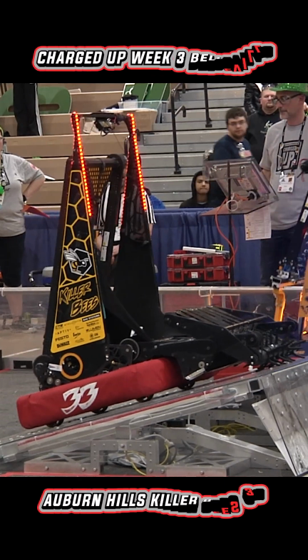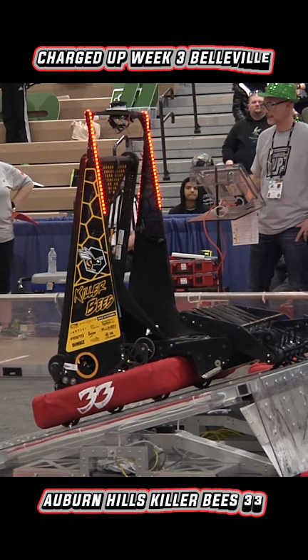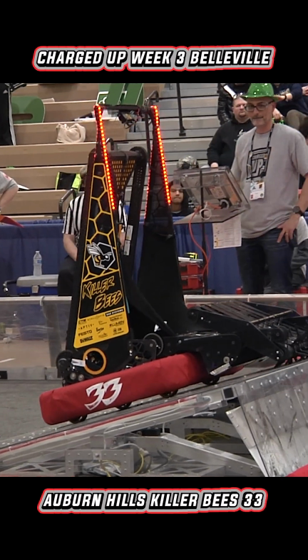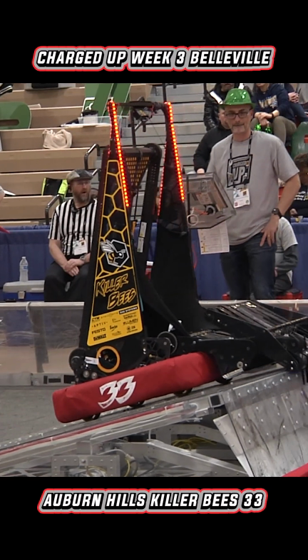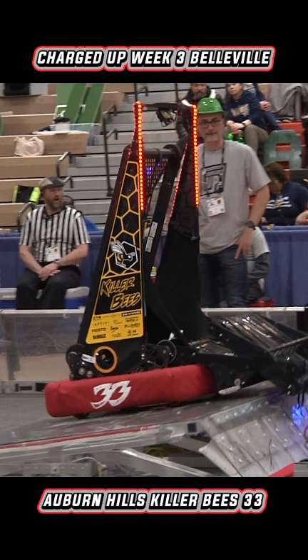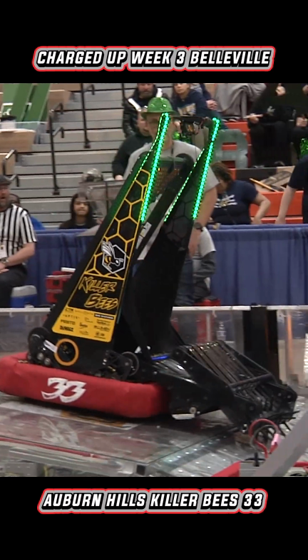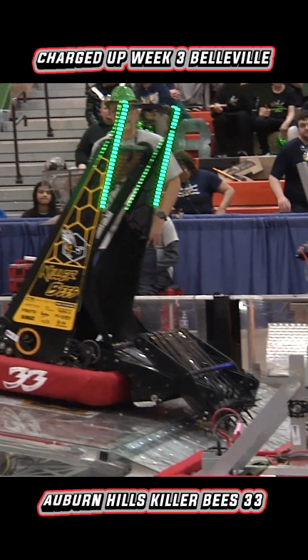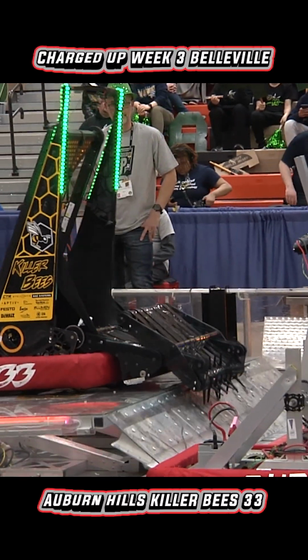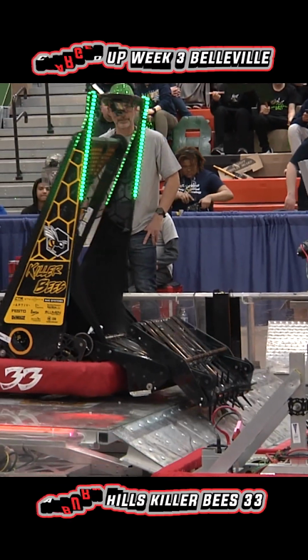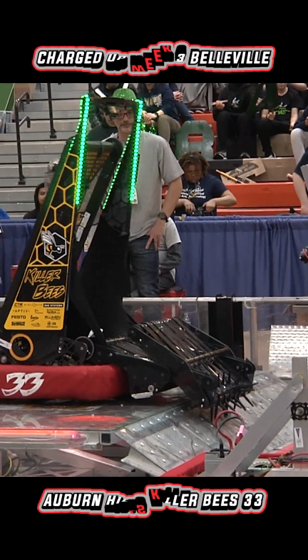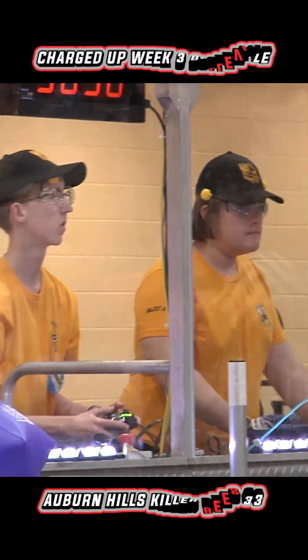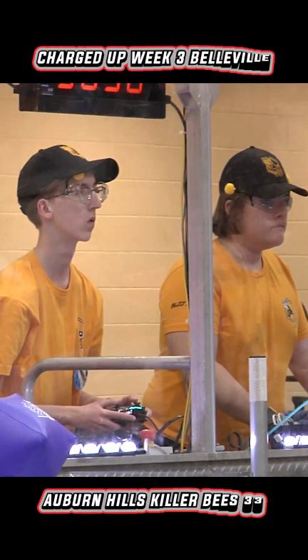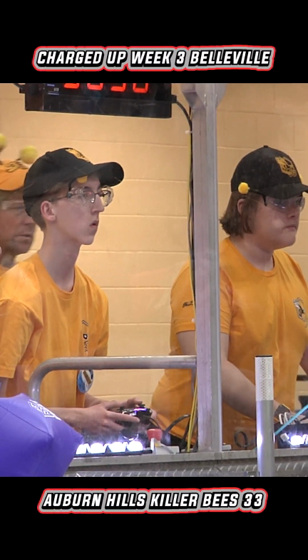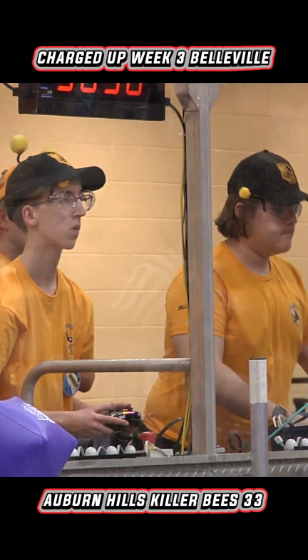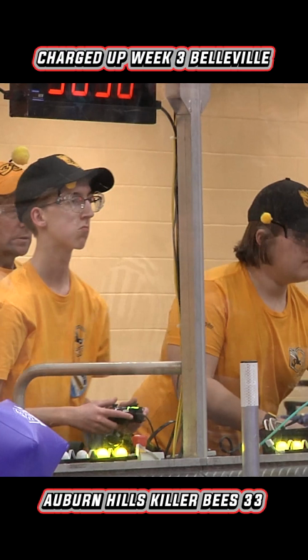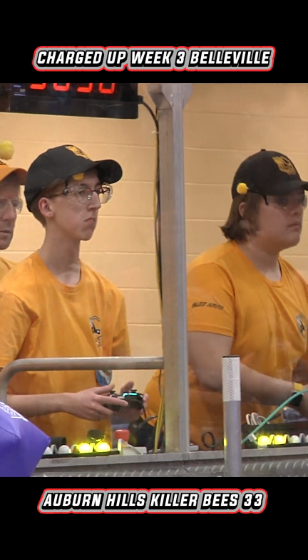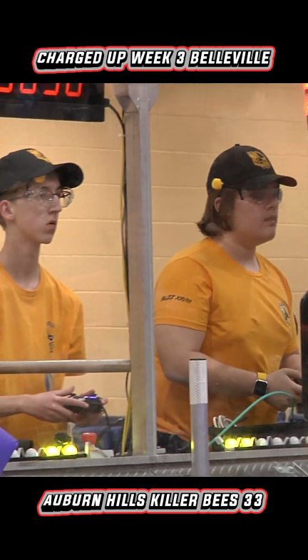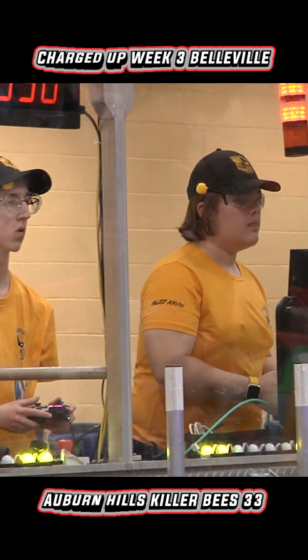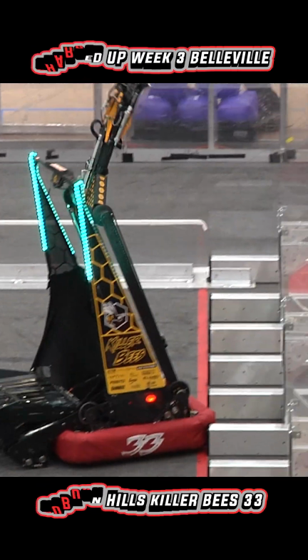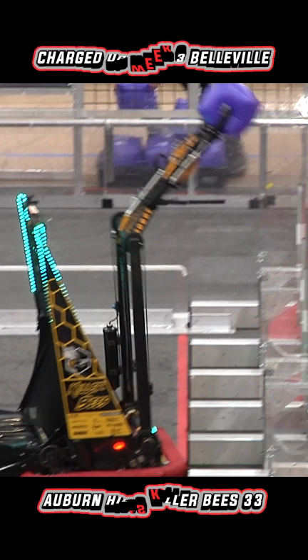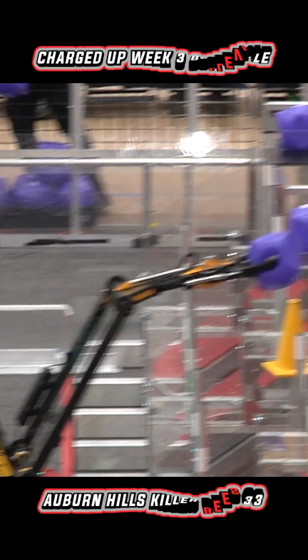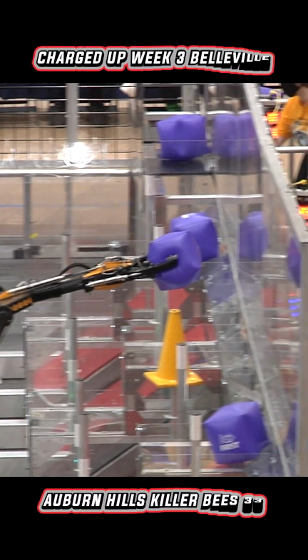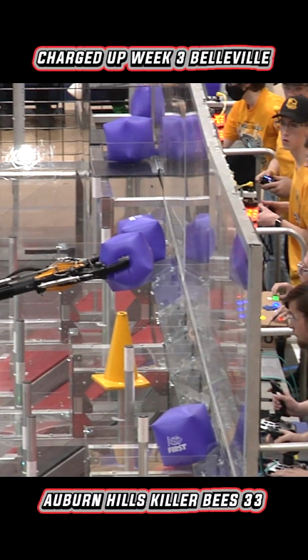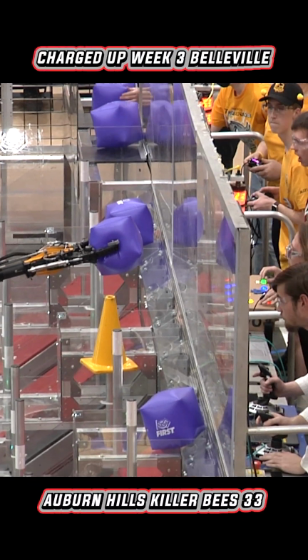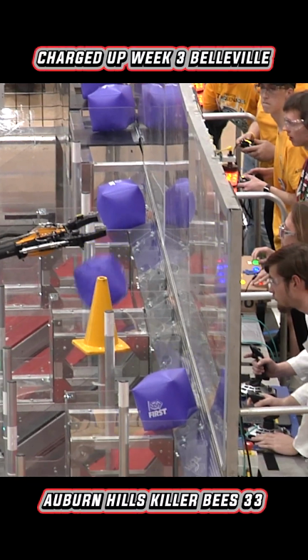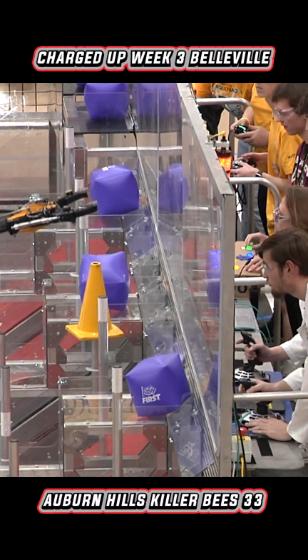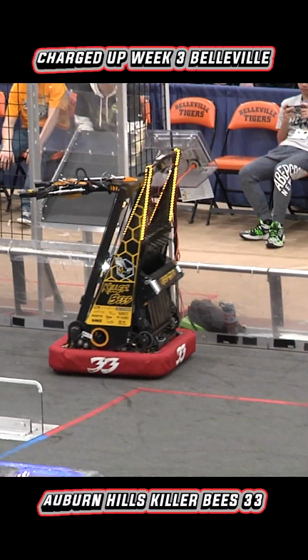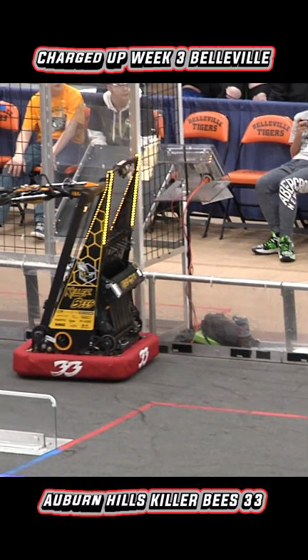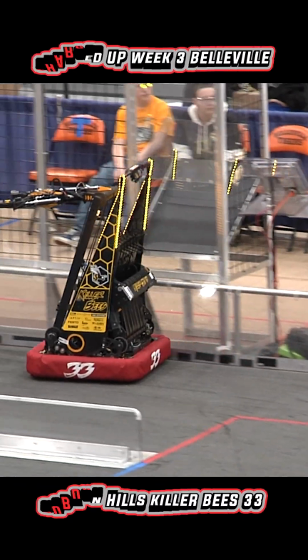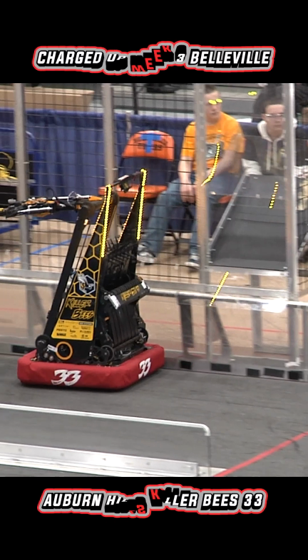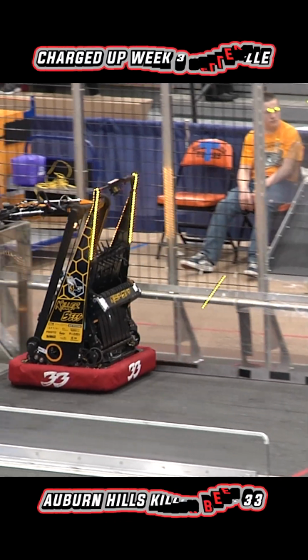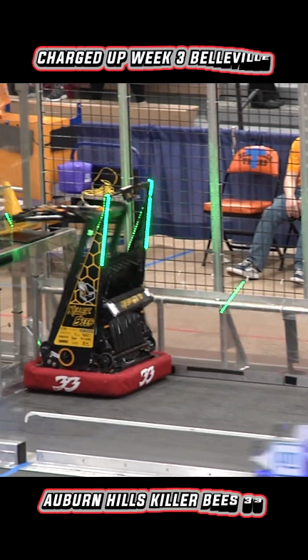We made a whole new intake. We're able to pick them up off the floor. Picking up cubes from the floor is fantastic. We've made good improvements, brought them here, and we're seeing performance out on the field today.